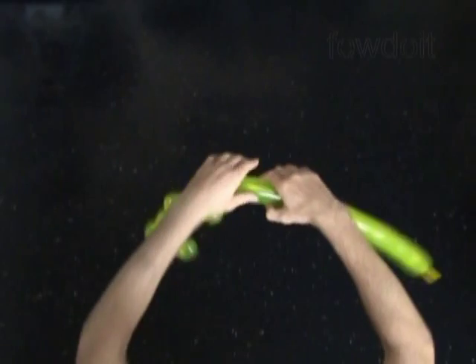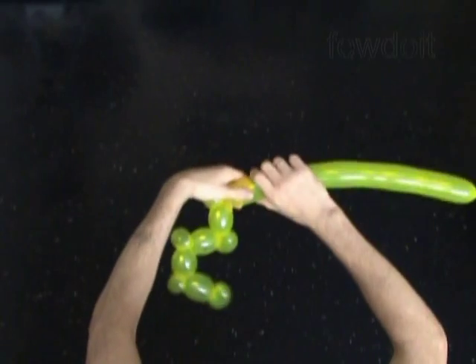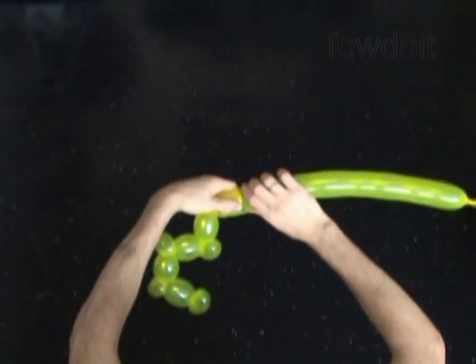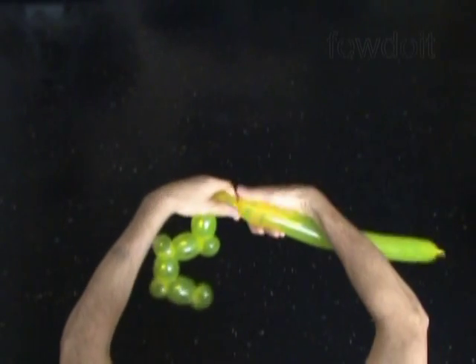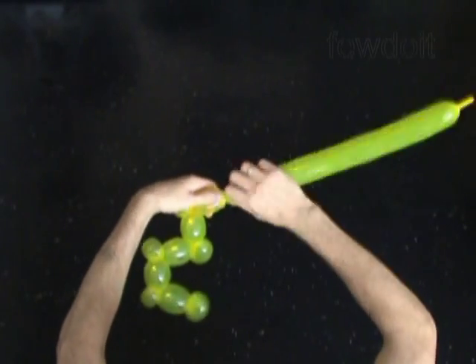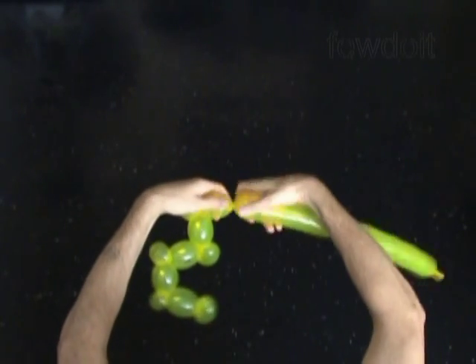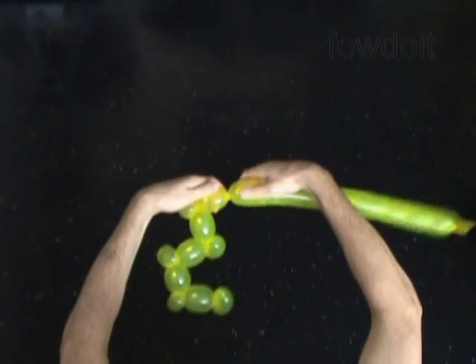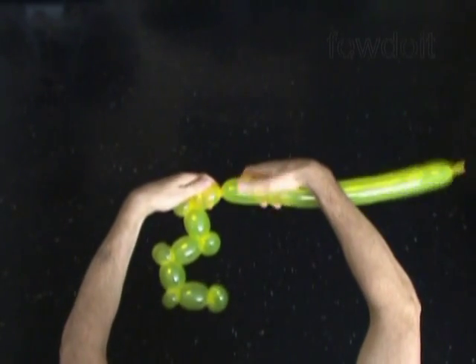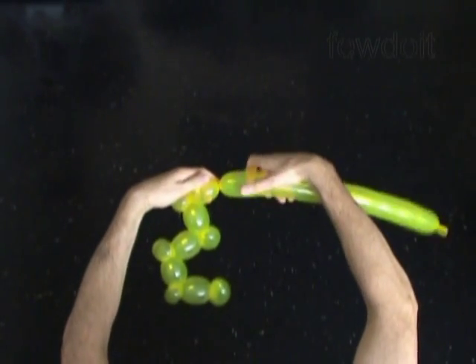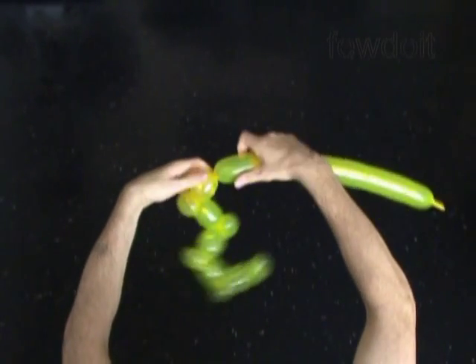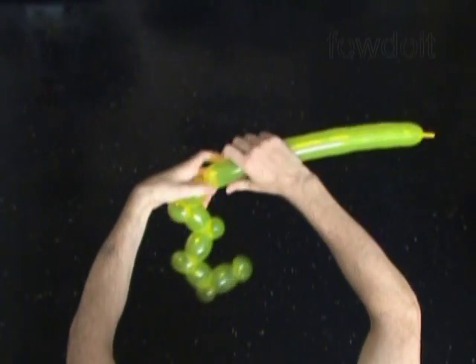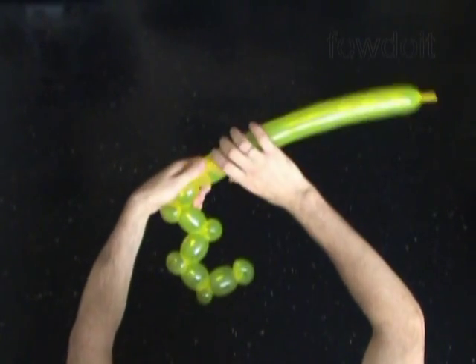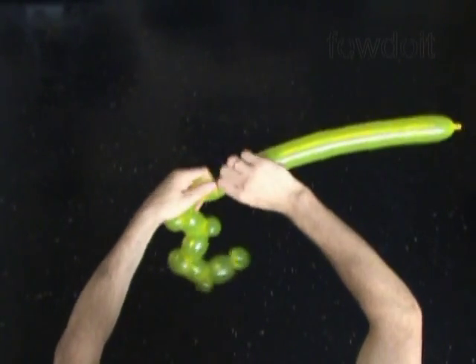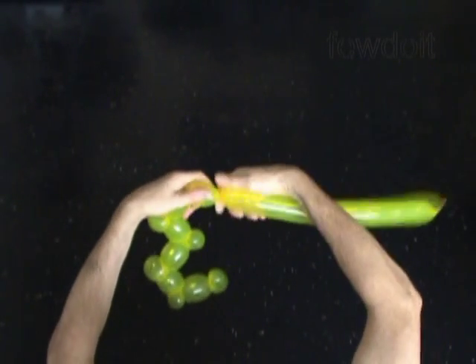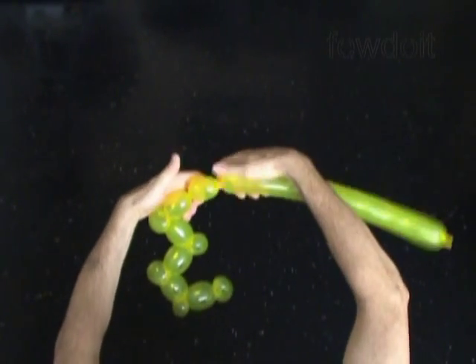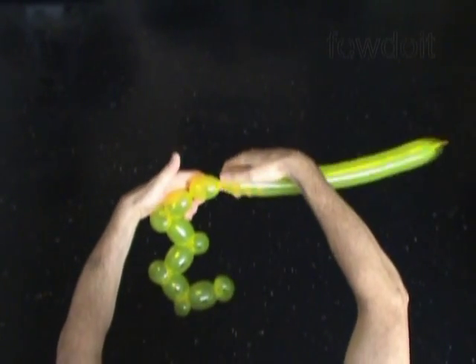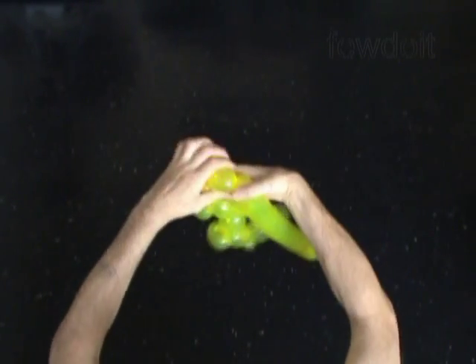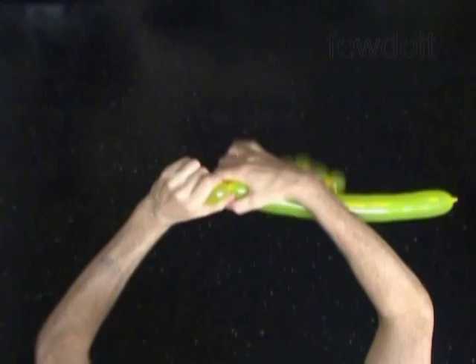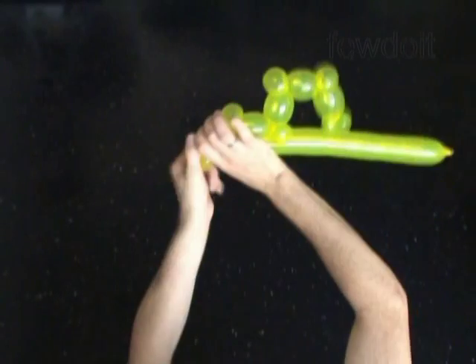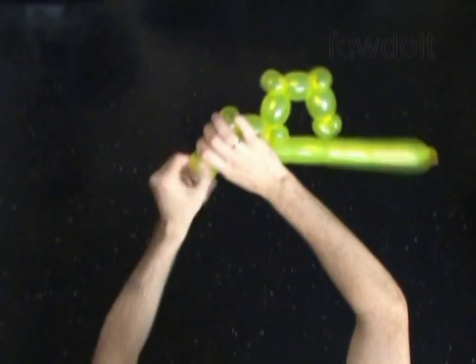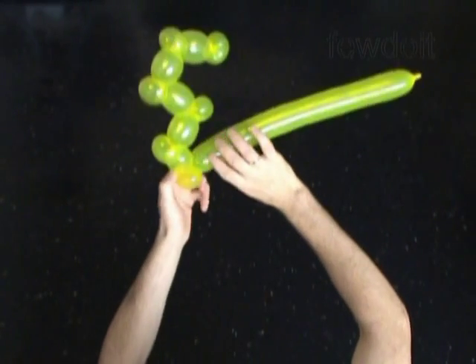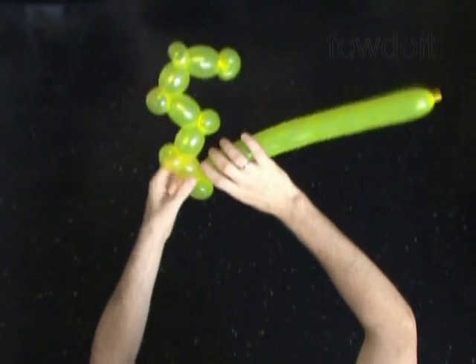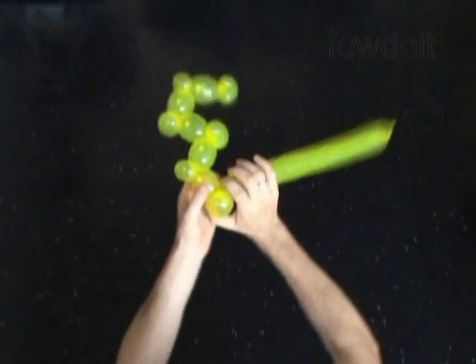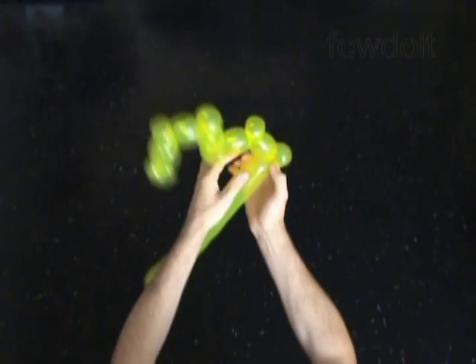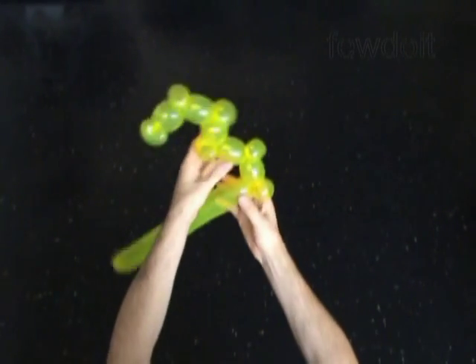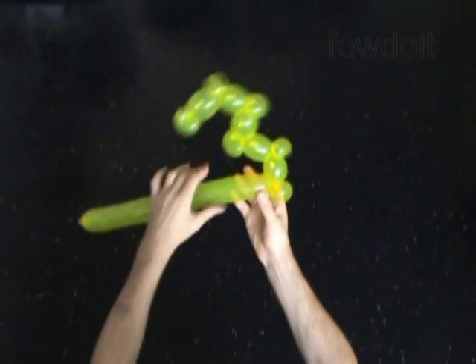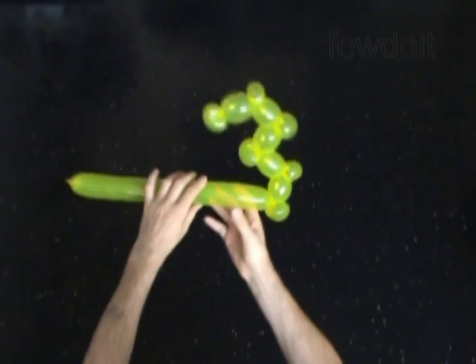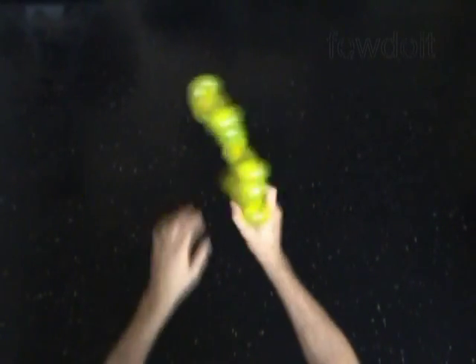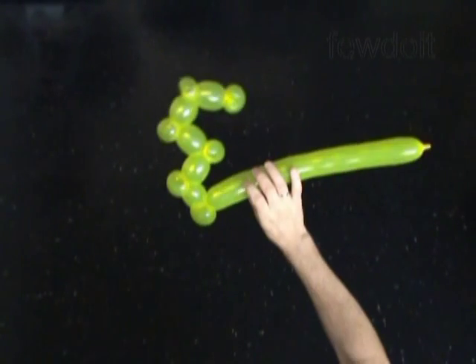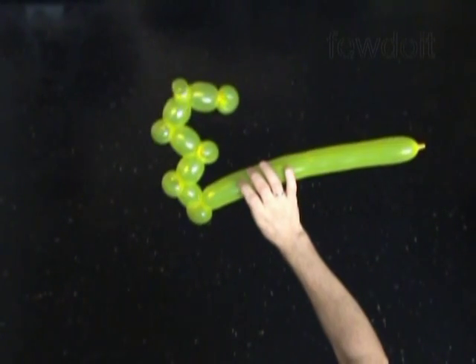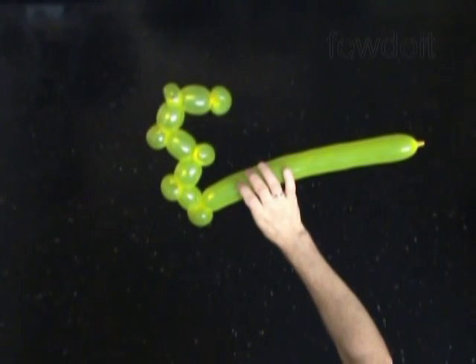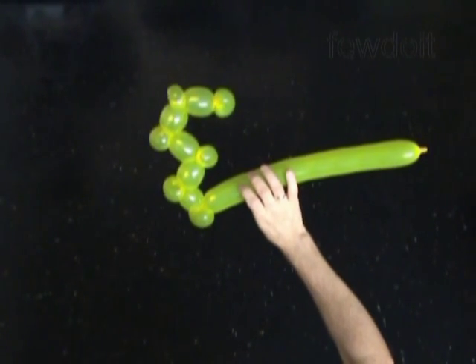Now twist the 10th about 2 inch long bubble. Then twist the 11th soft about 1 inch long bubble. Lock both ends of the 11th bubble in one lock twist.